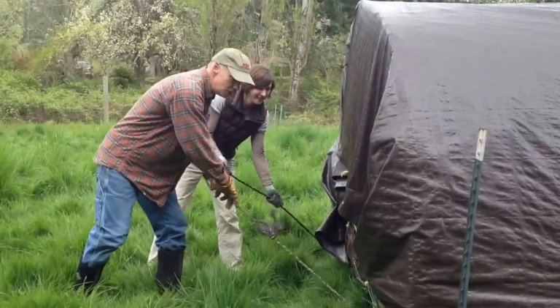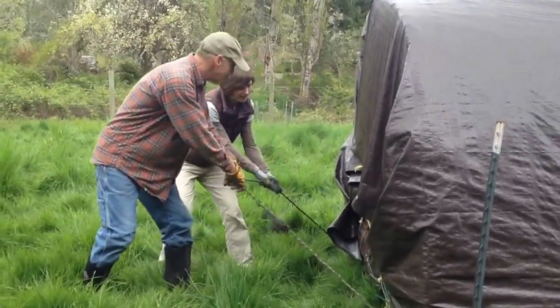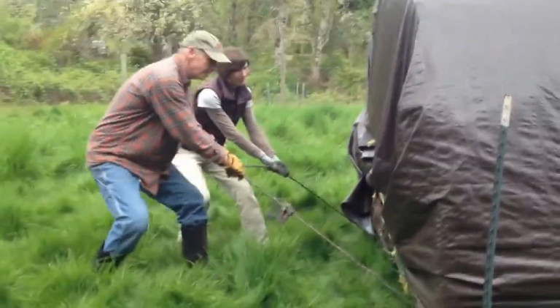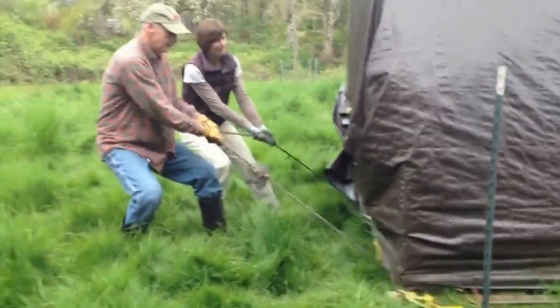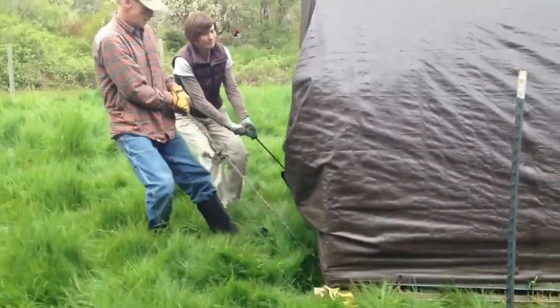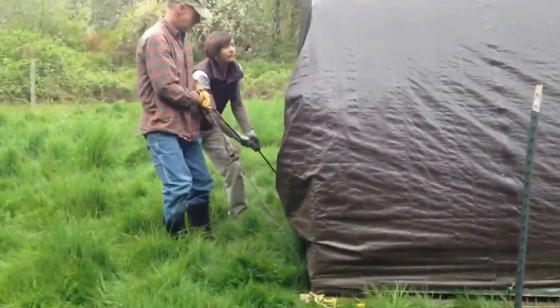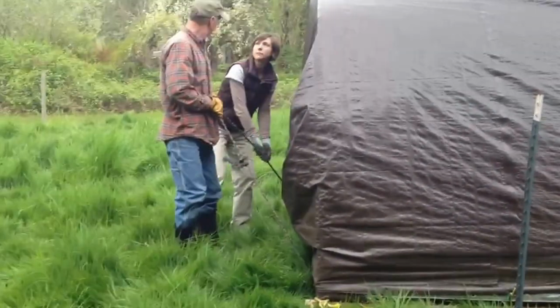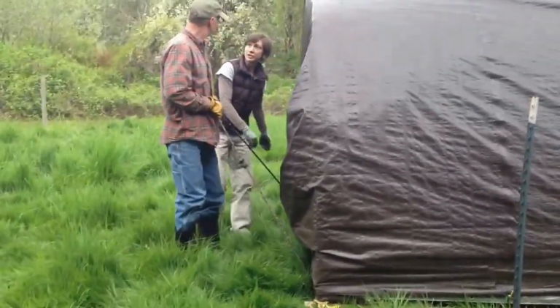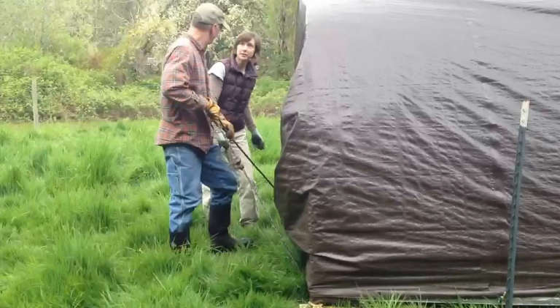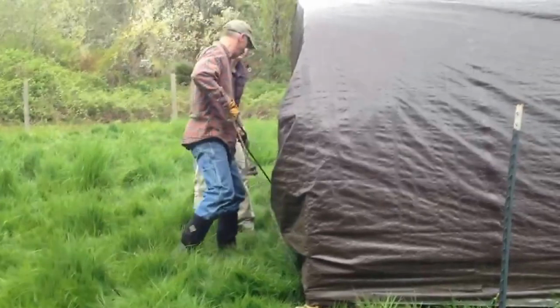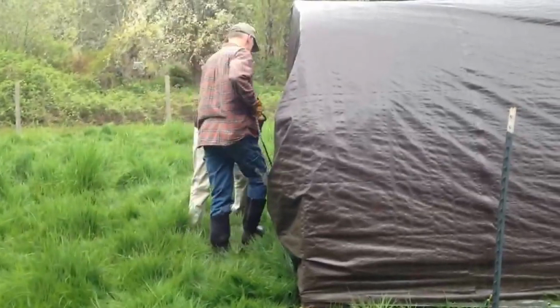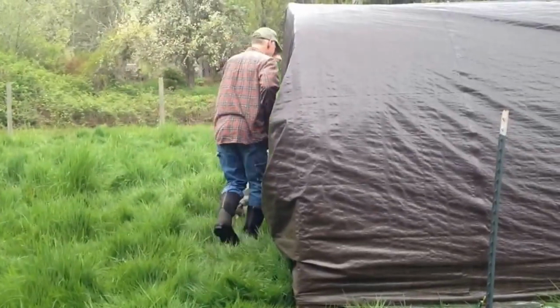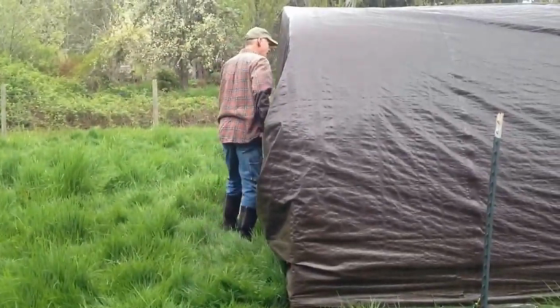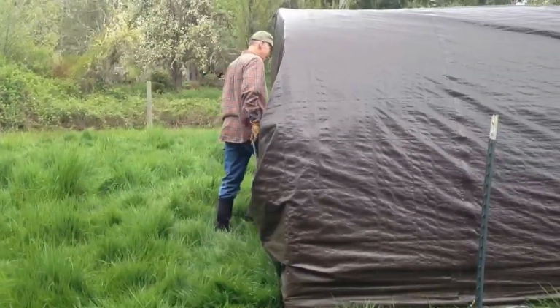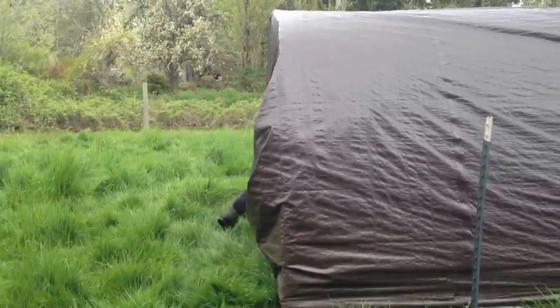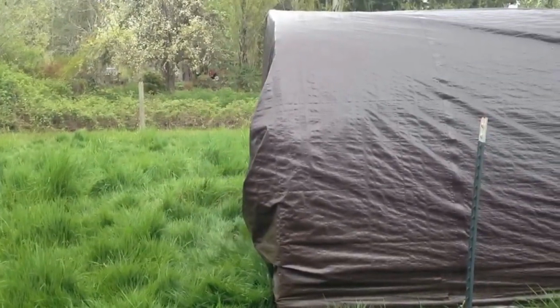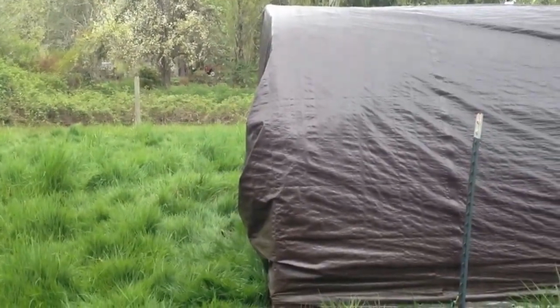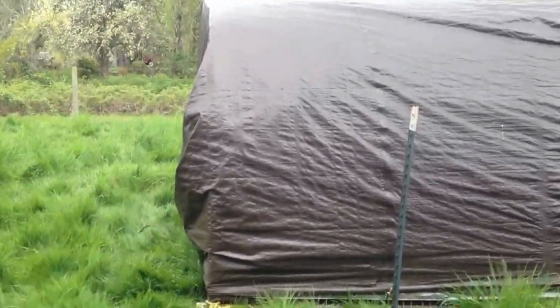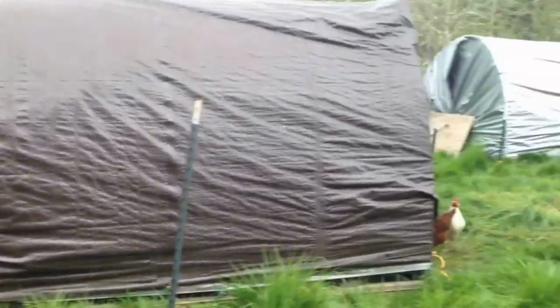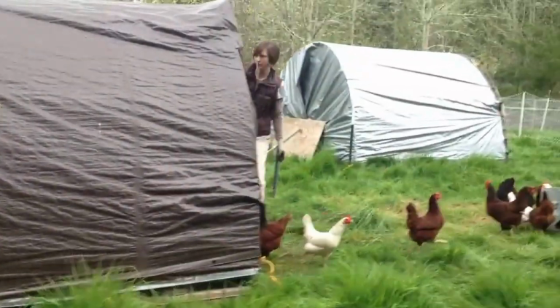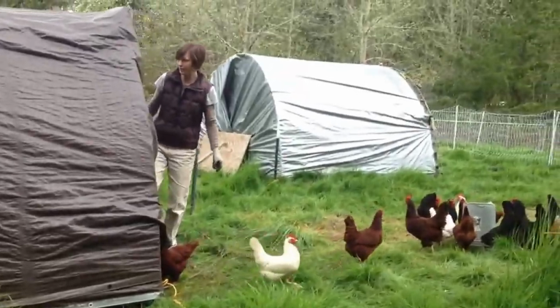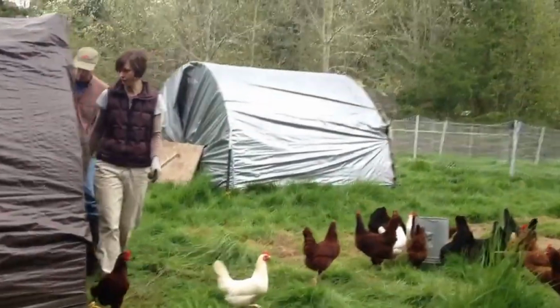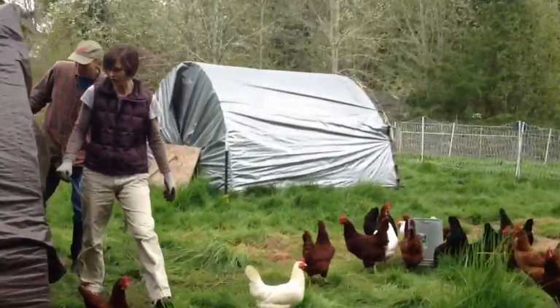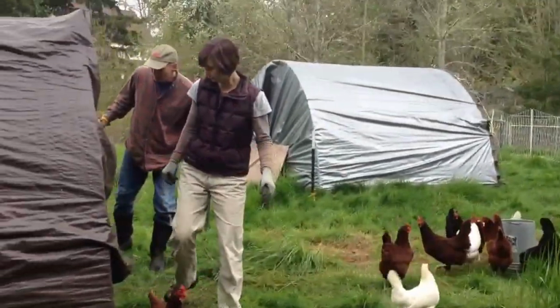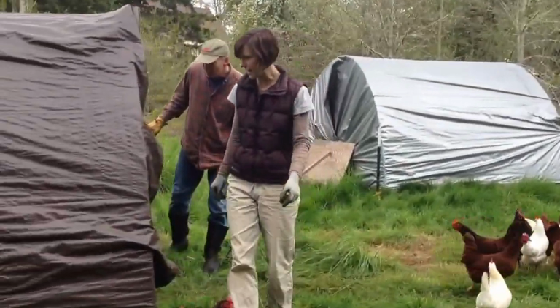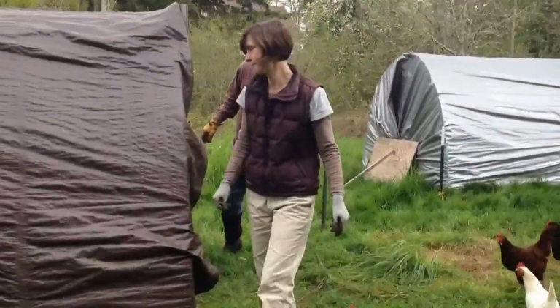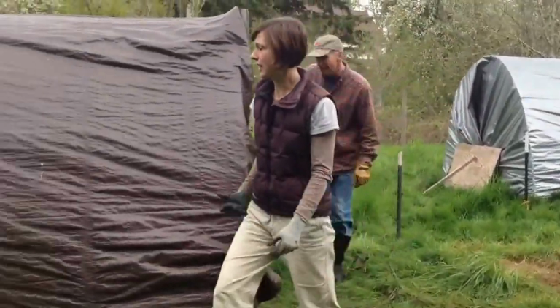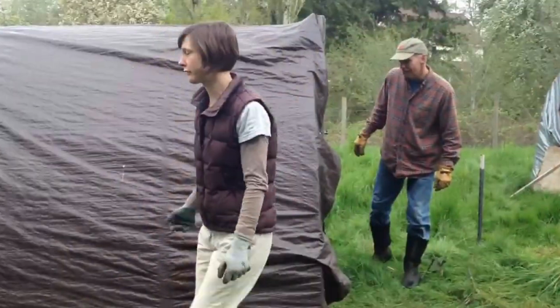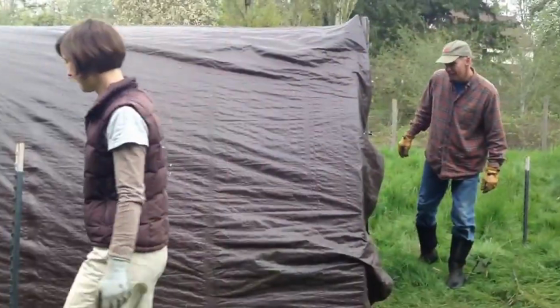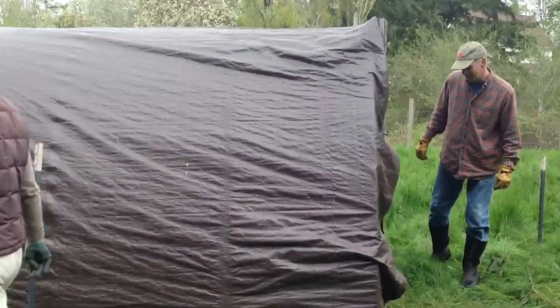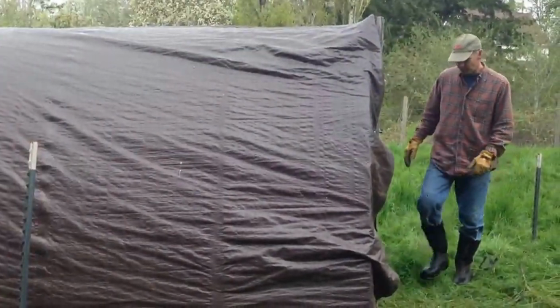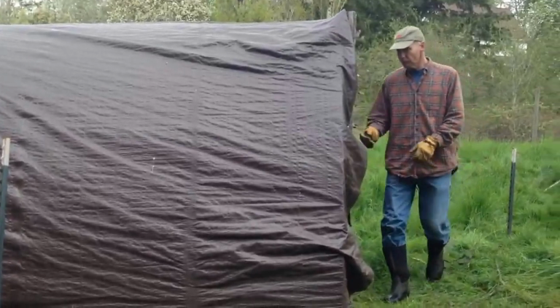So it's on skids, and there are chickens in there. How far do you move it? Probably just one length's worth, so we get on fresh grass. Yep.